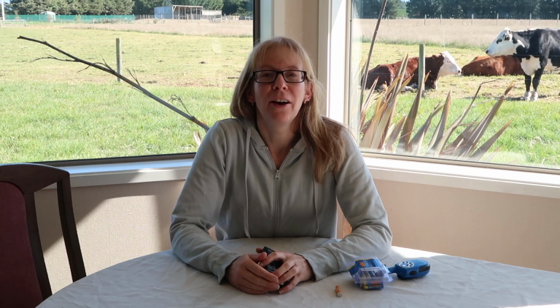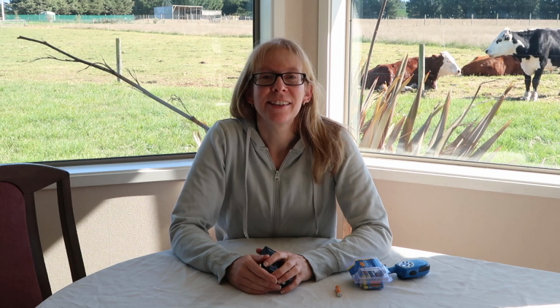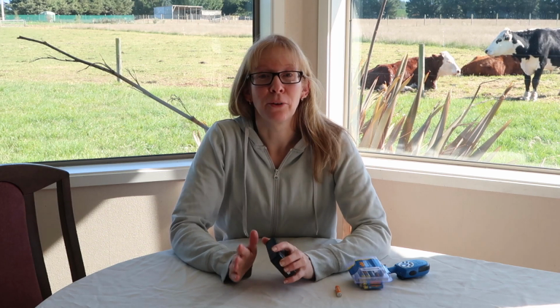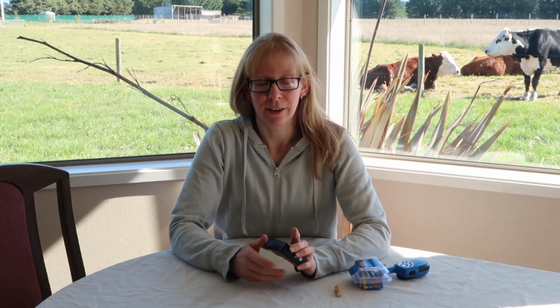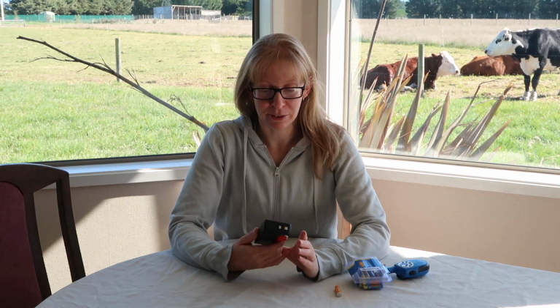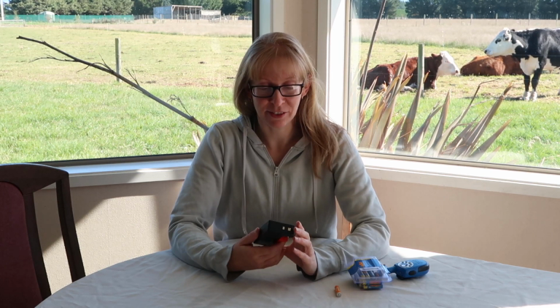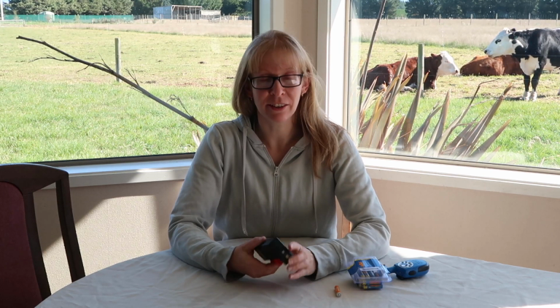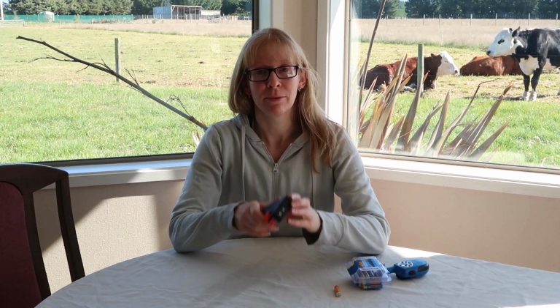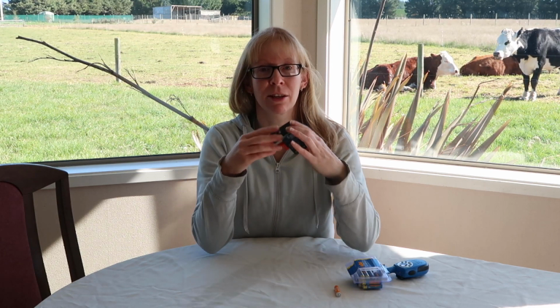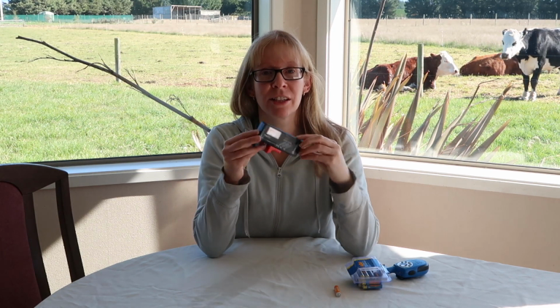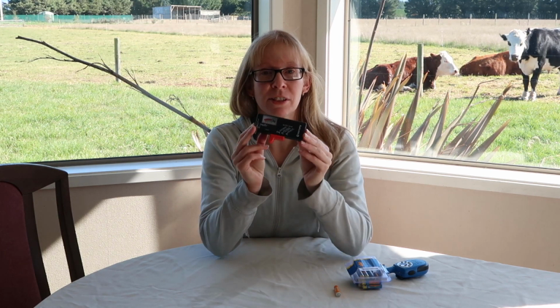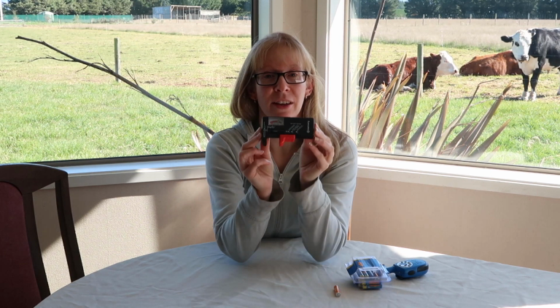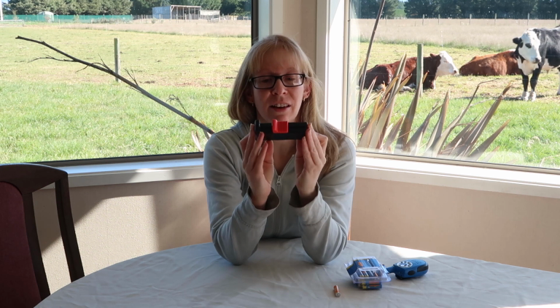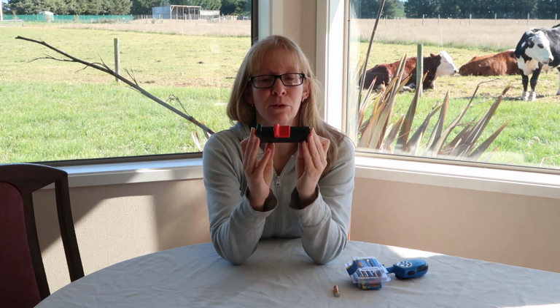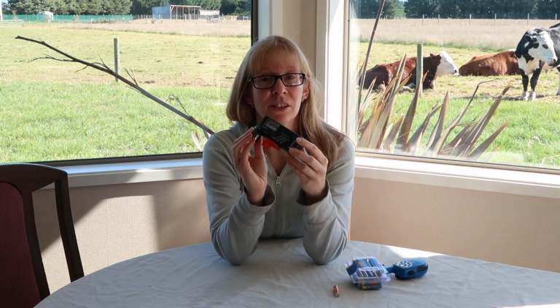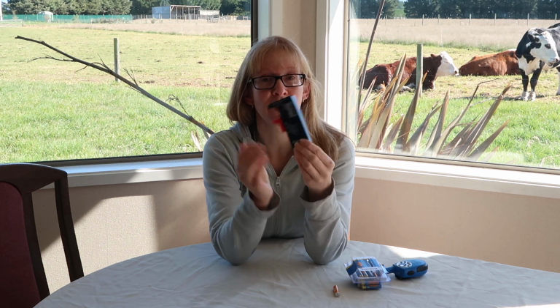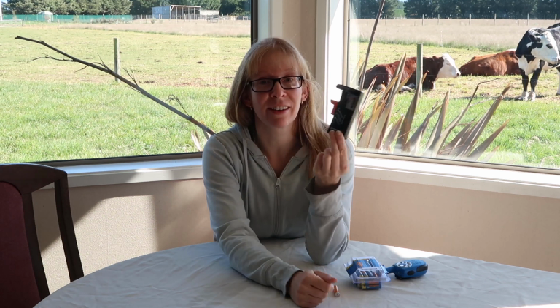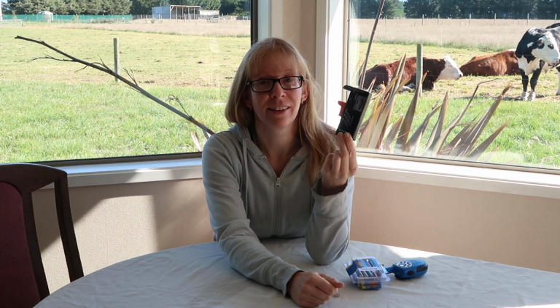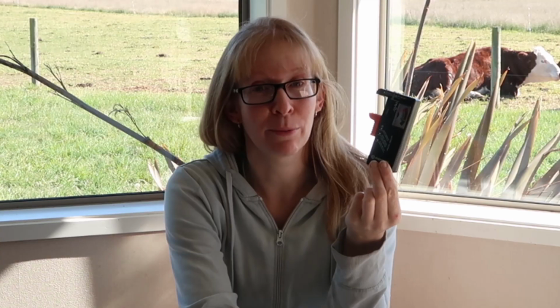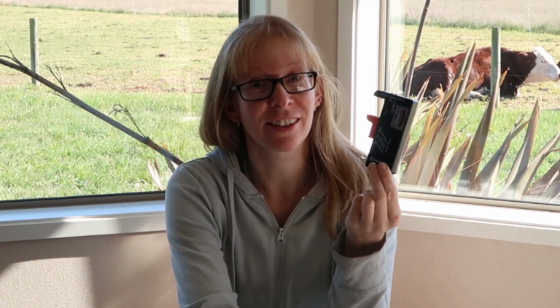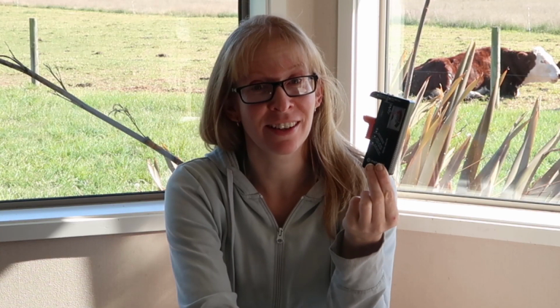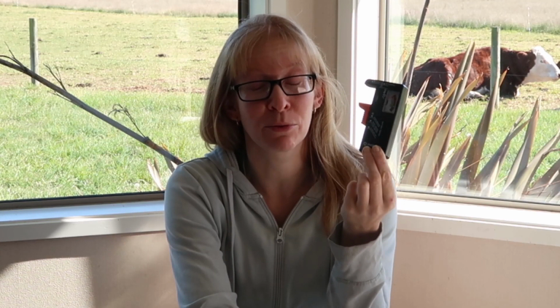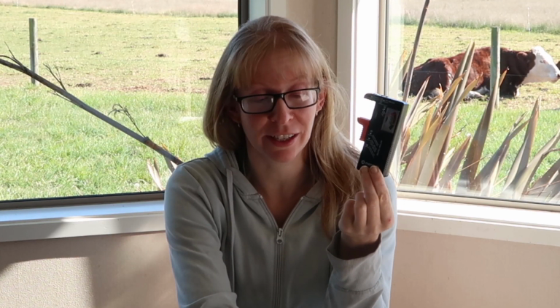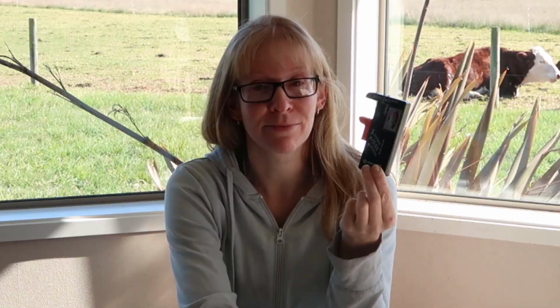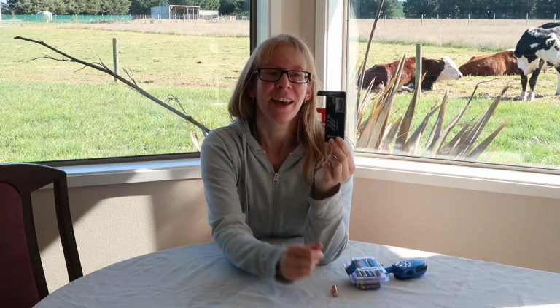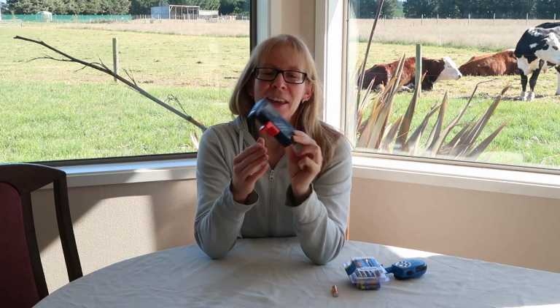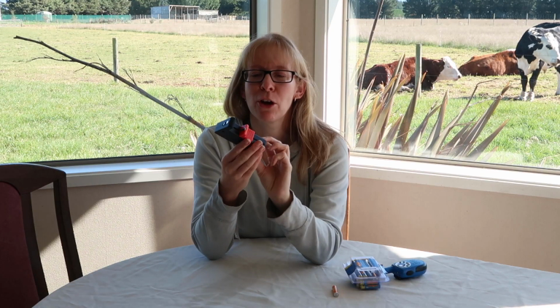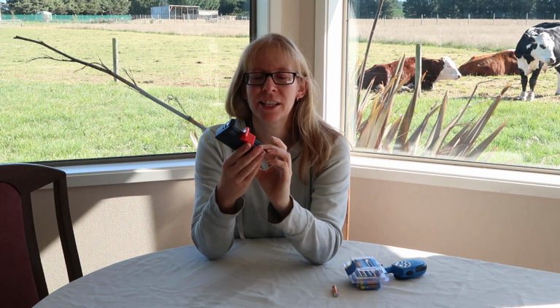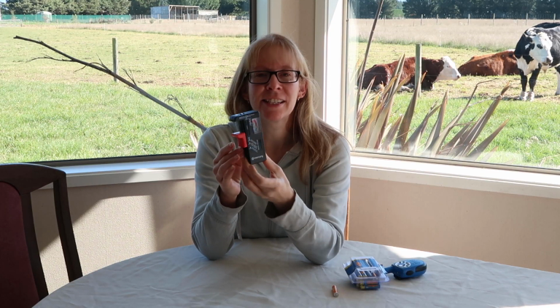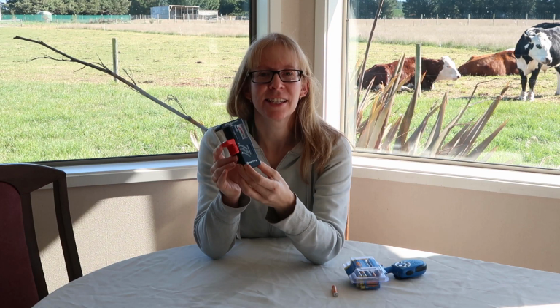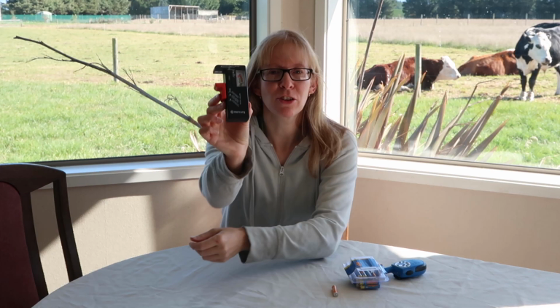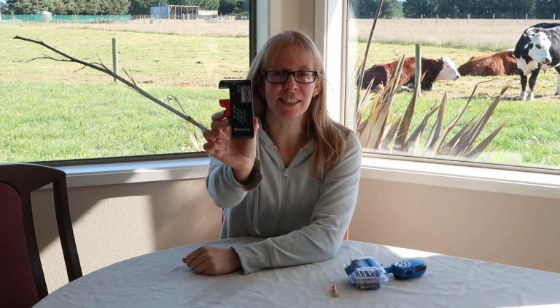I'm doing this video because Clint bought something that I thought was a stupid idea, and I'm having to concede it was brilliant. He came home with this — it's a battery tester.